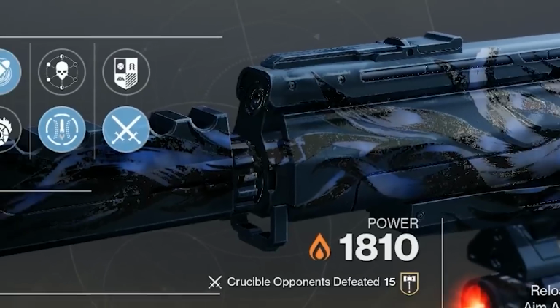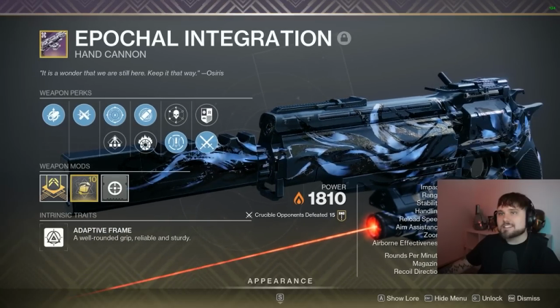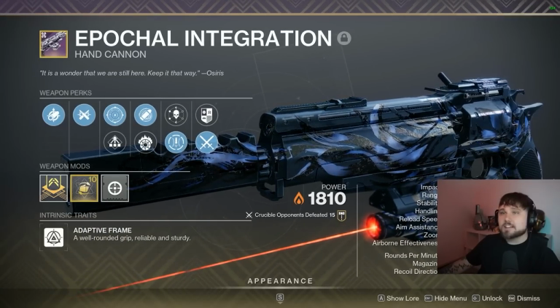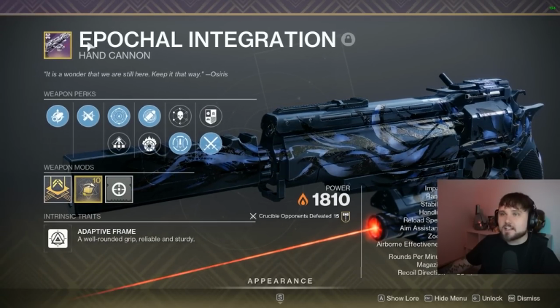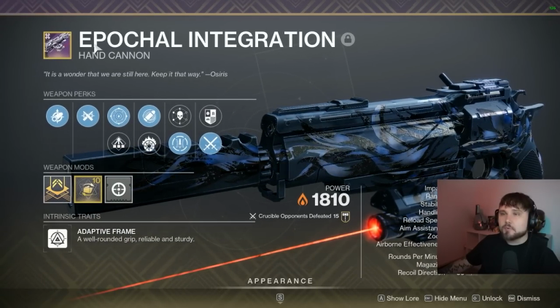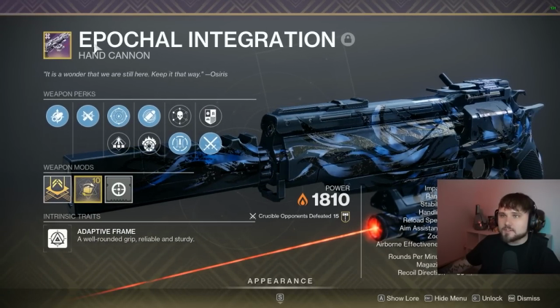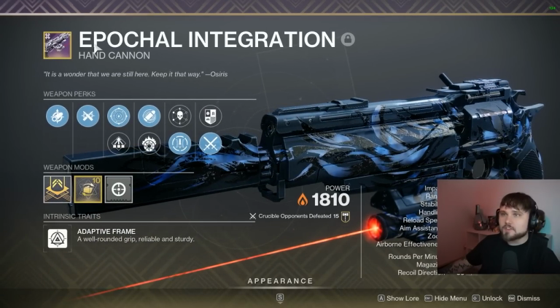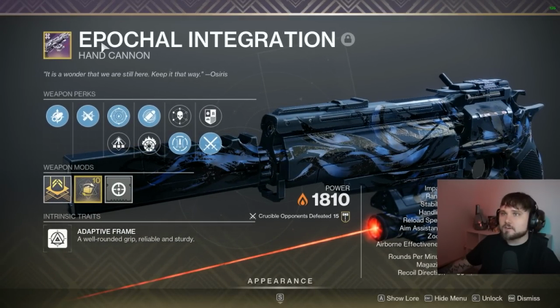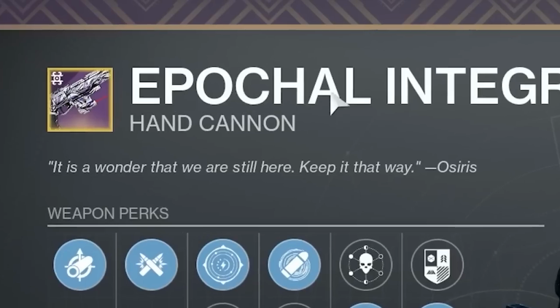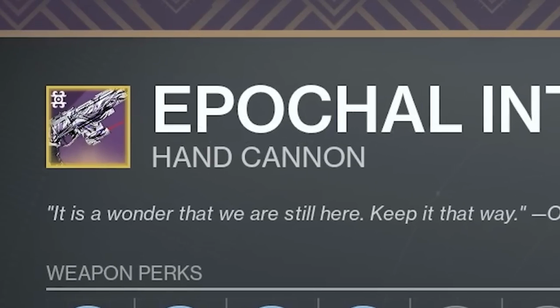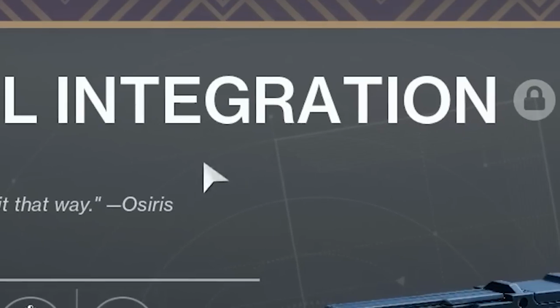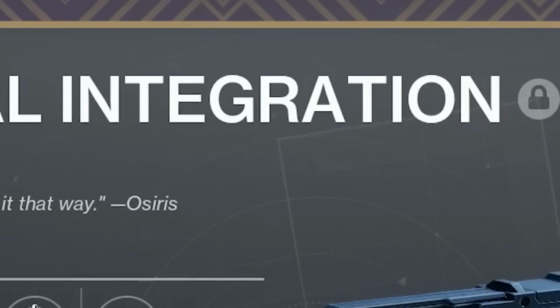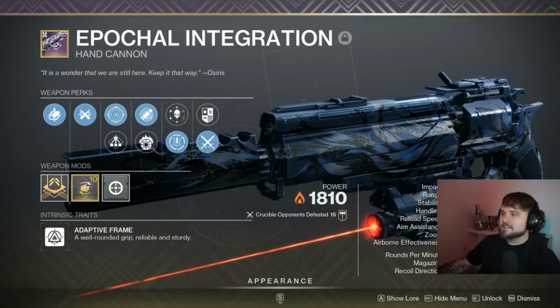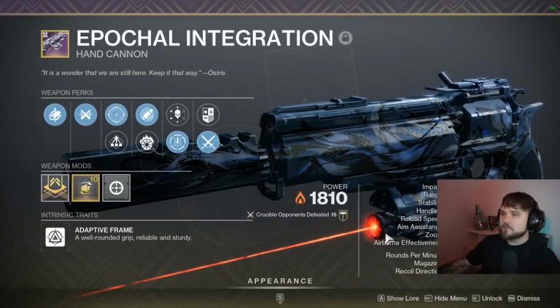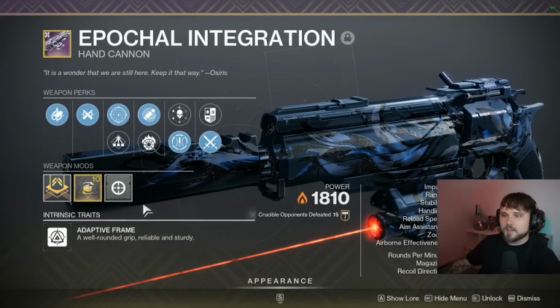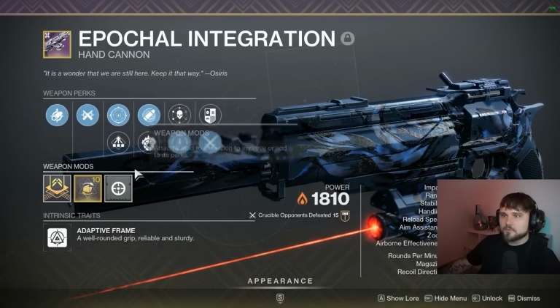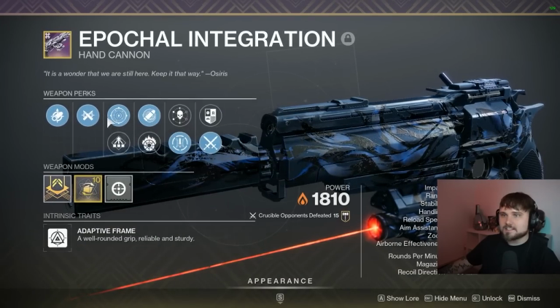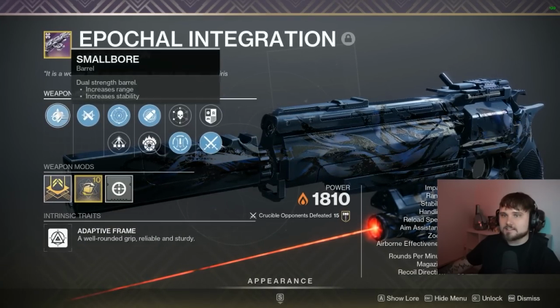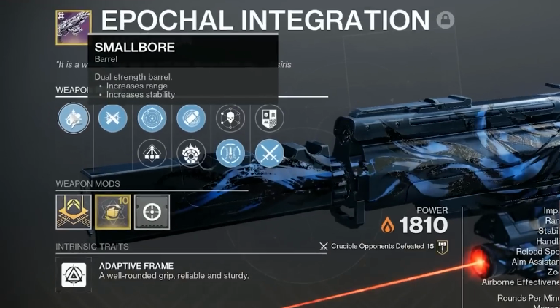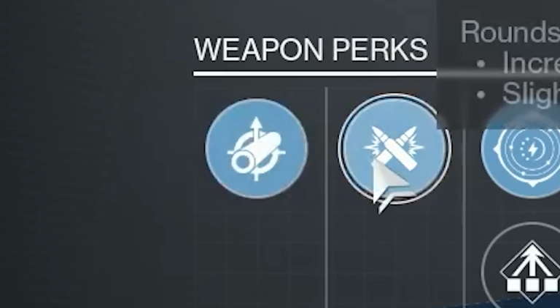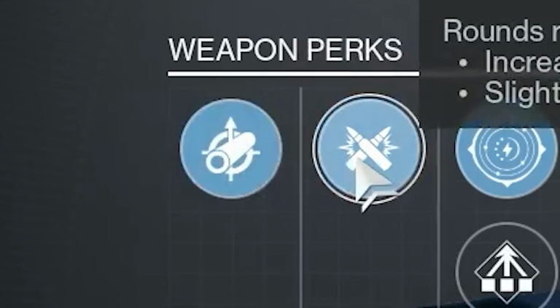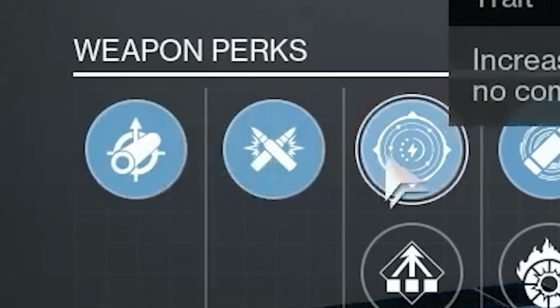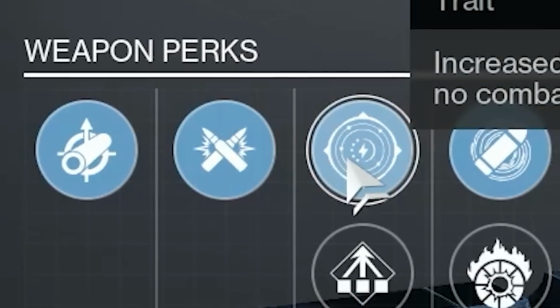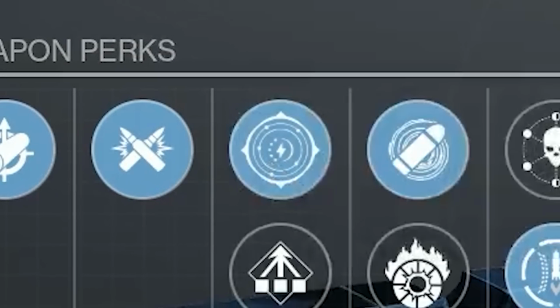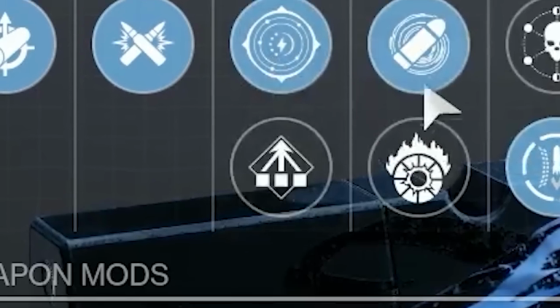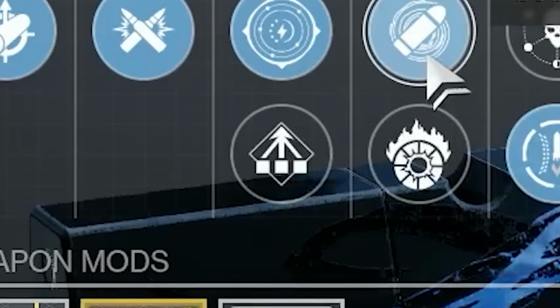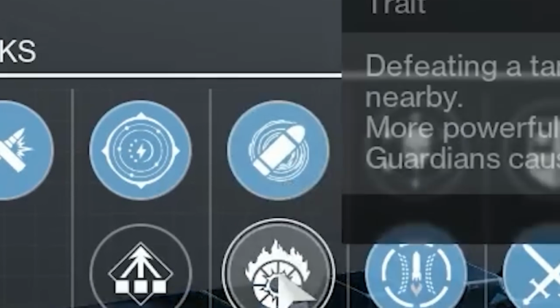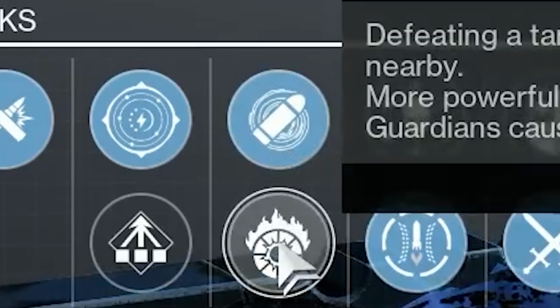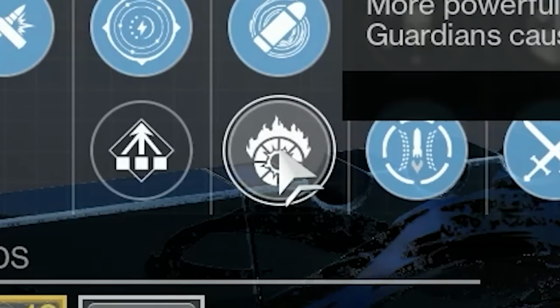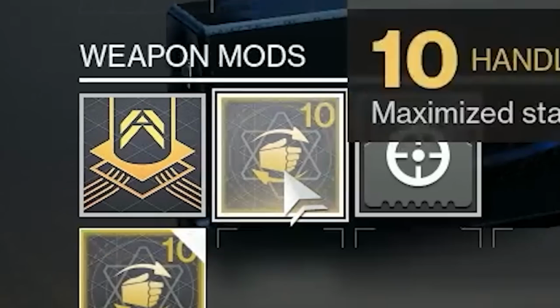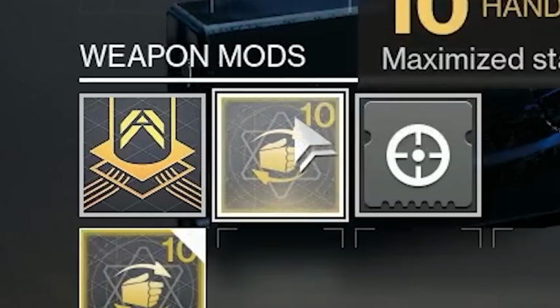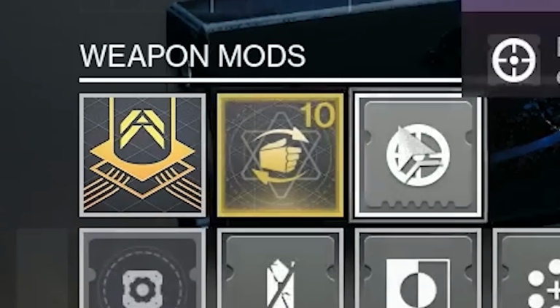This is the hand cannon we were promised with Lightfall. It's called Epochal Integration and it's a 140 RPM with decent stats. Its perks are Smallbore, Ricochet Rounds, Keep Away, and Stats for All. I have the Storm, Incandescent, and Handling Masterwork on mine.